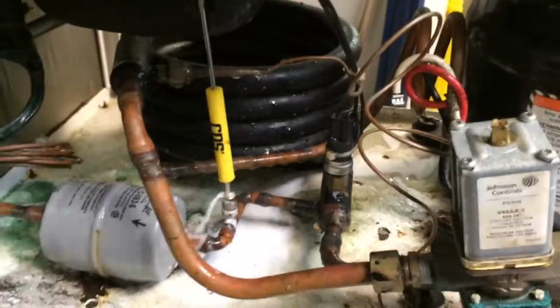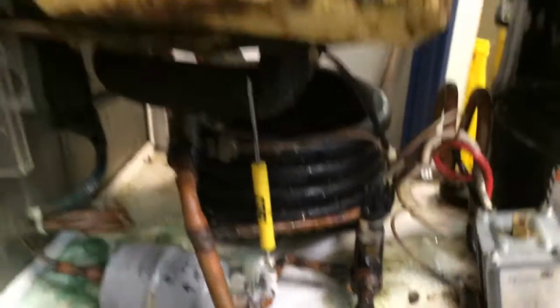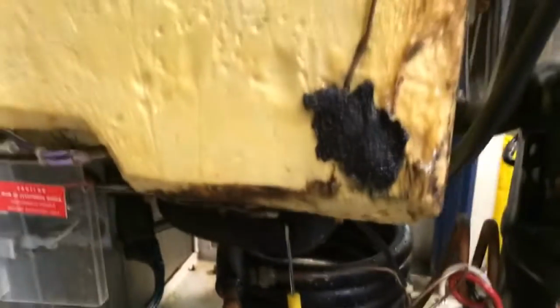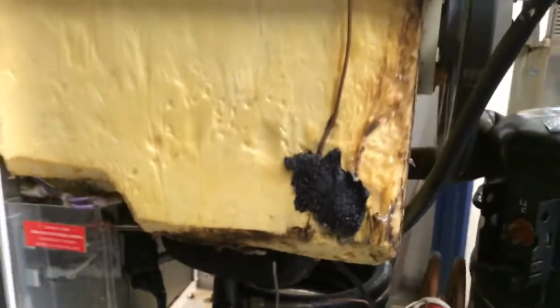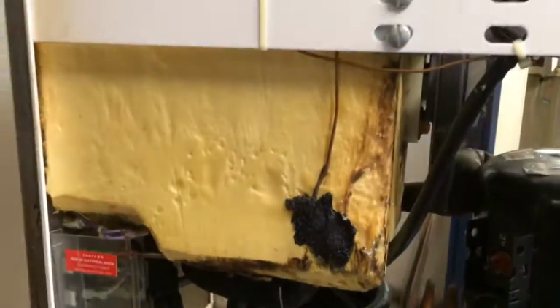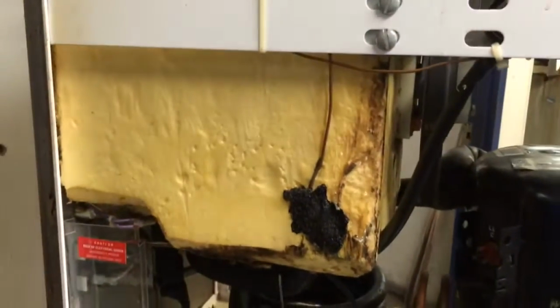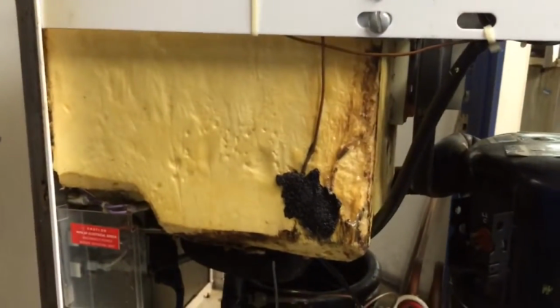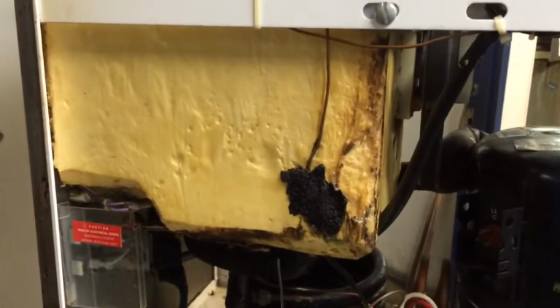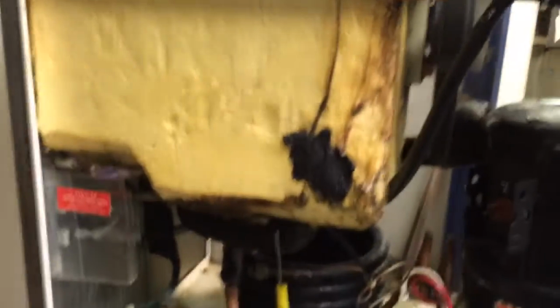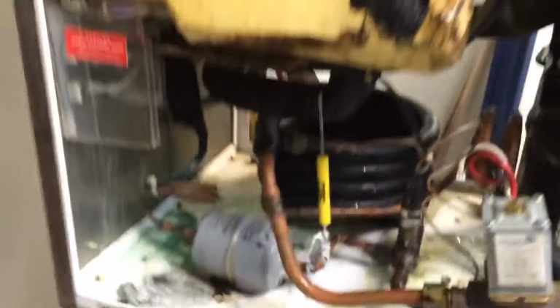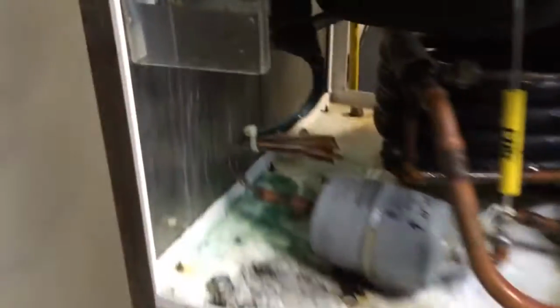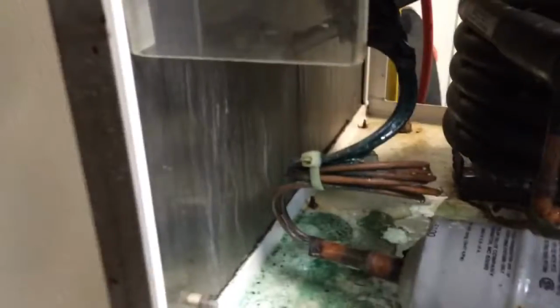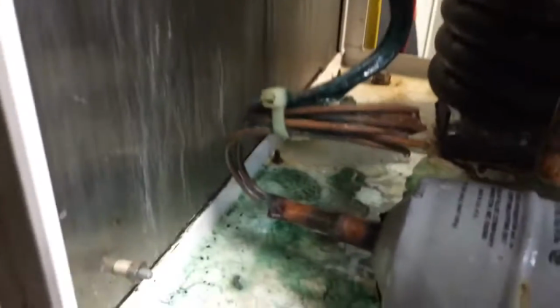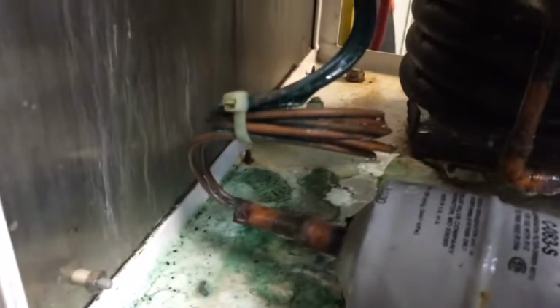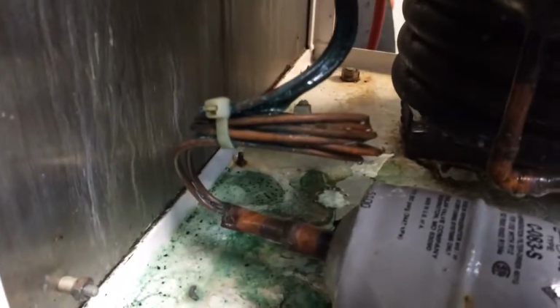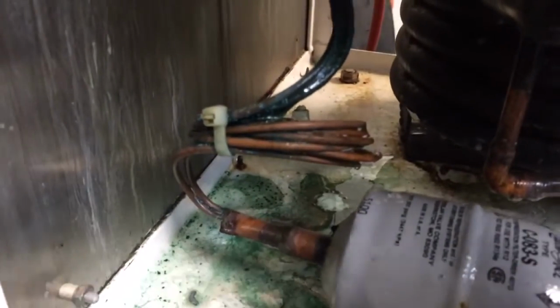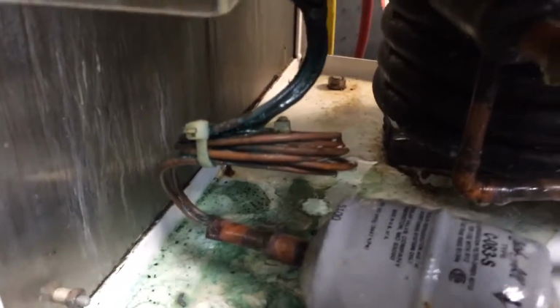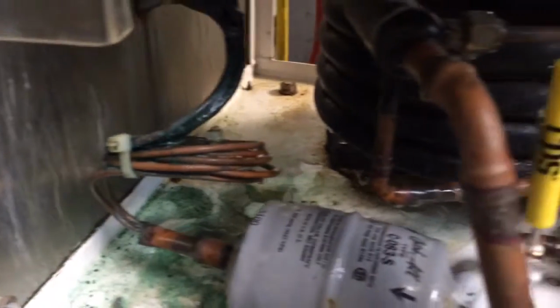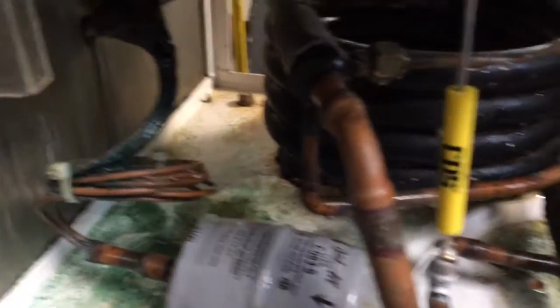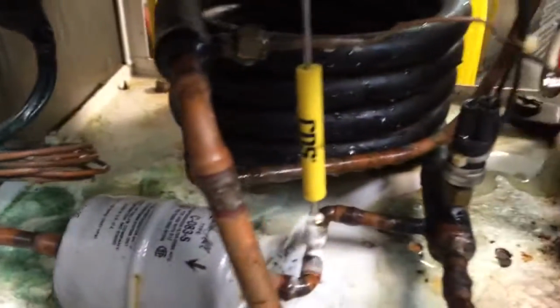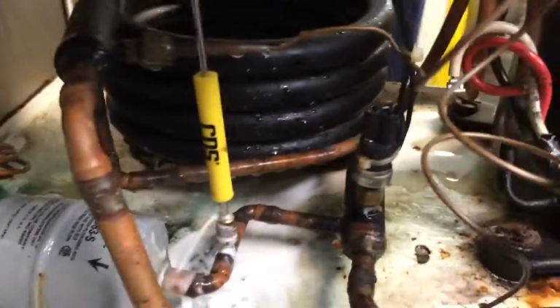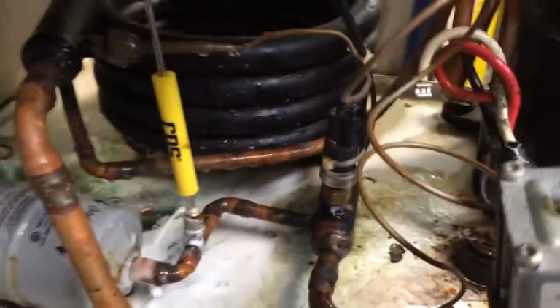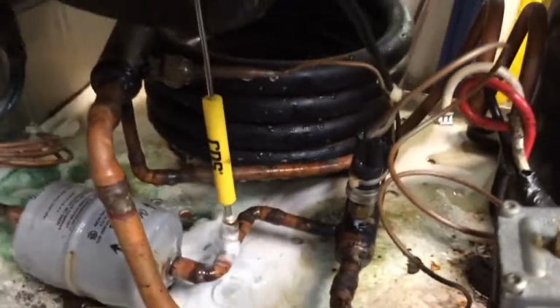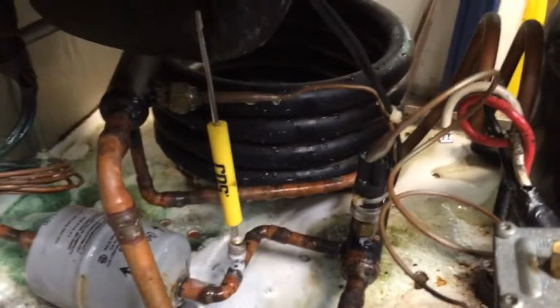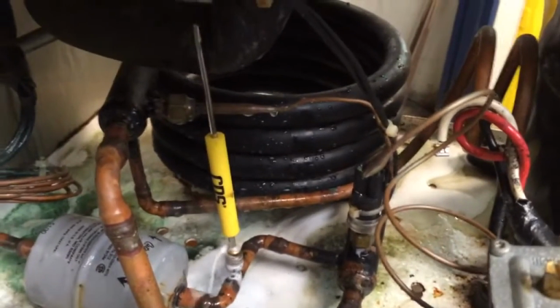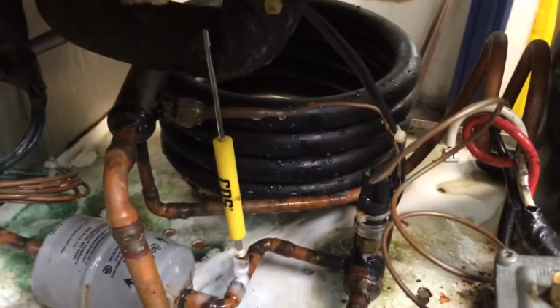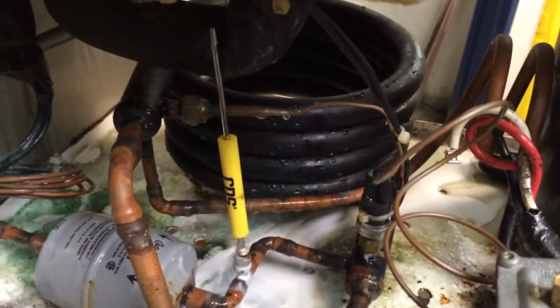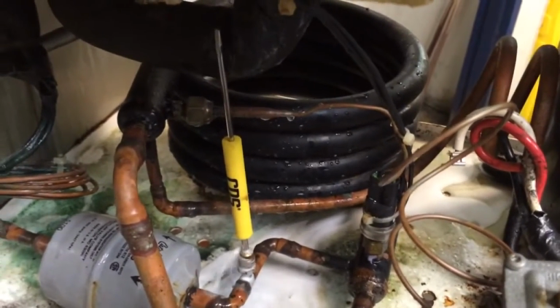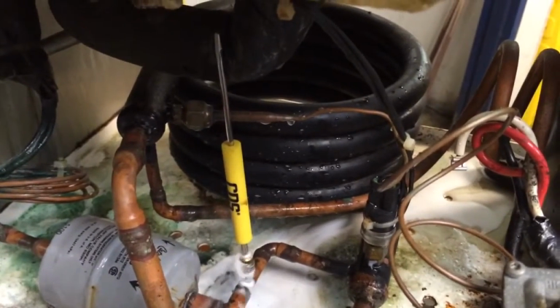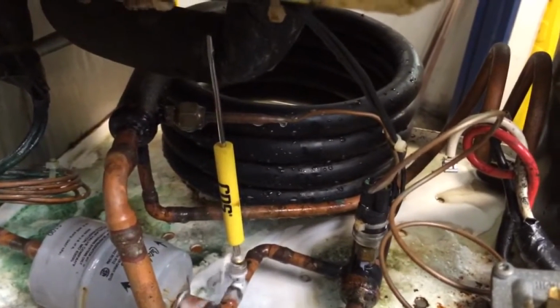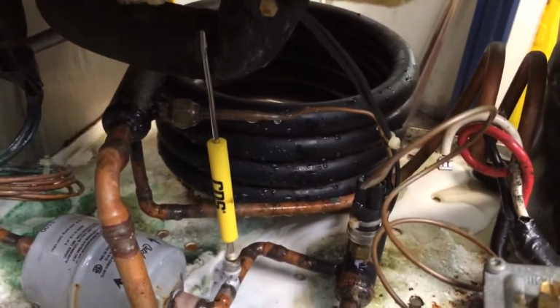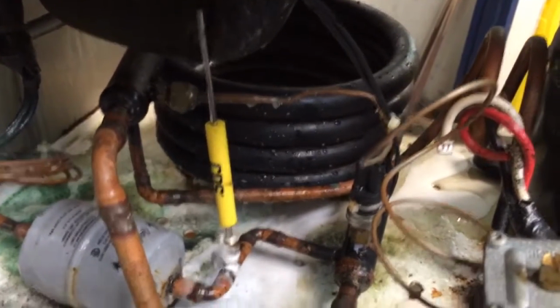I have an evaporator core here, waterlogged, and the metering device. Machine's dead. But I'm going to go ahead and drain out the entire system.